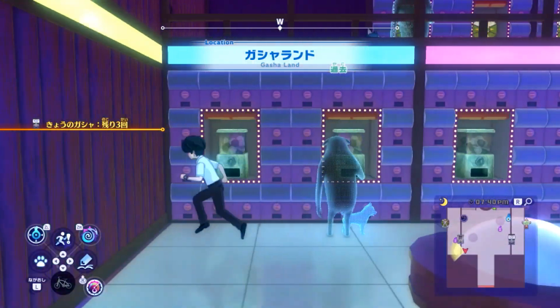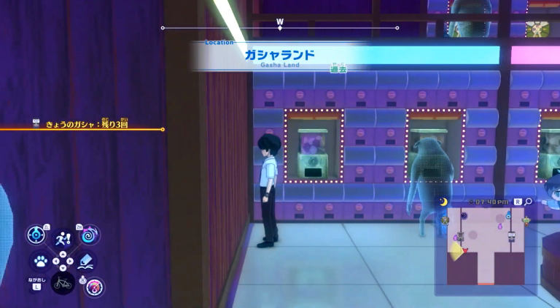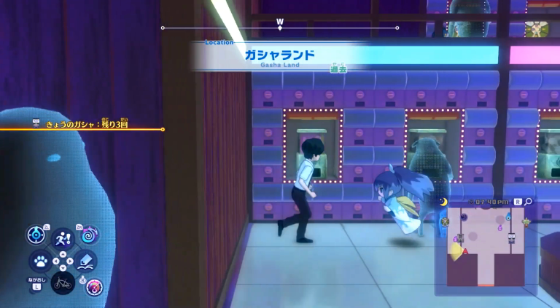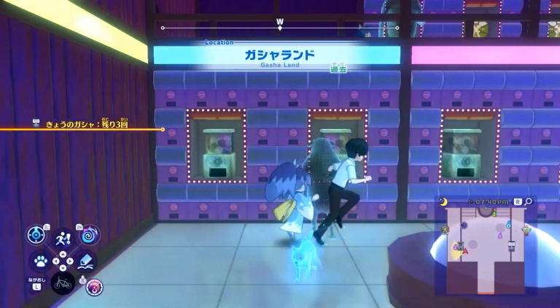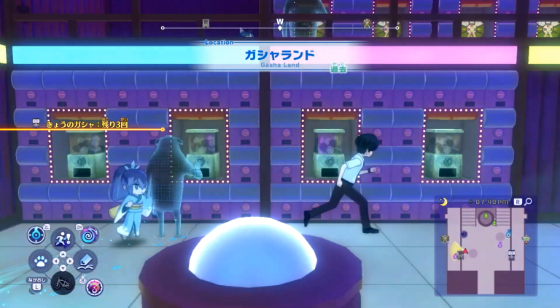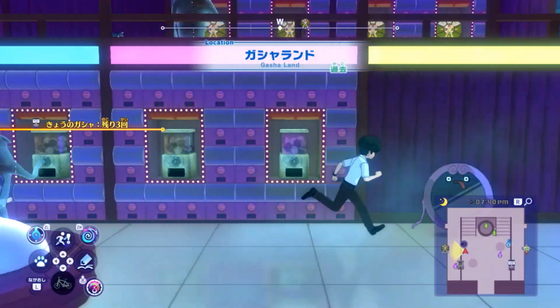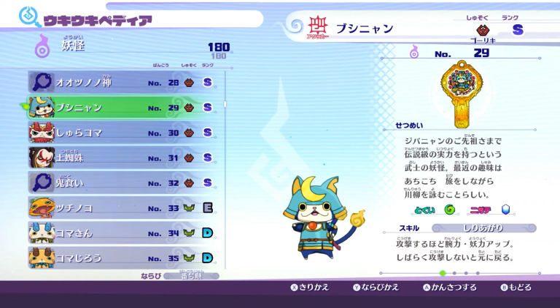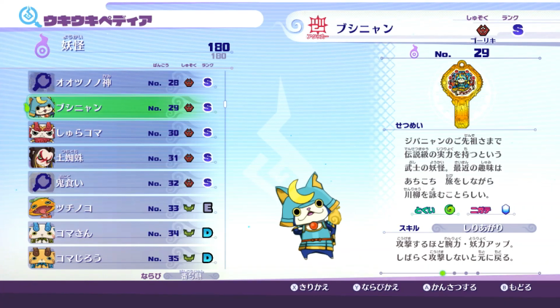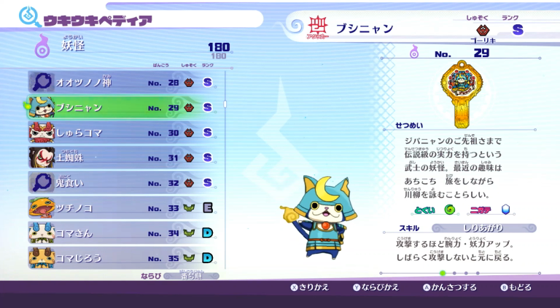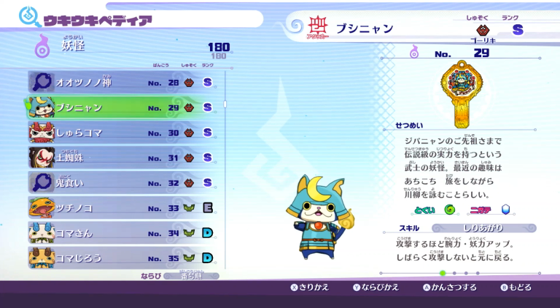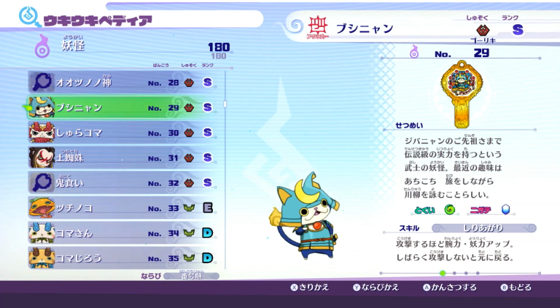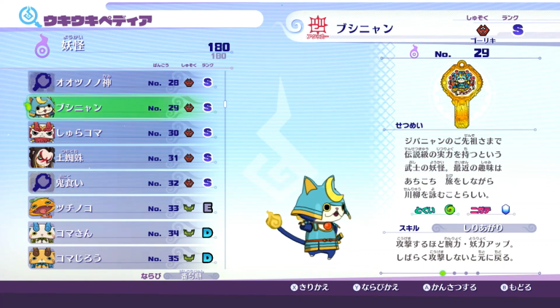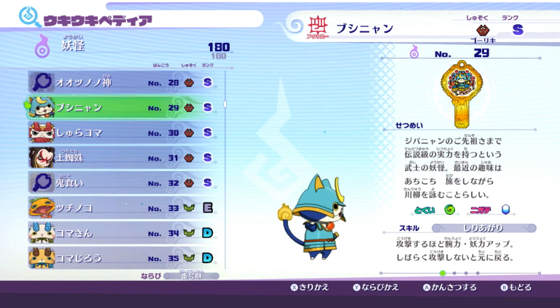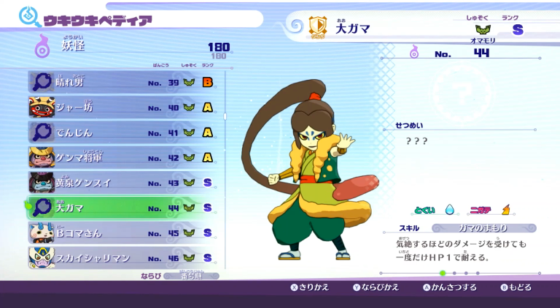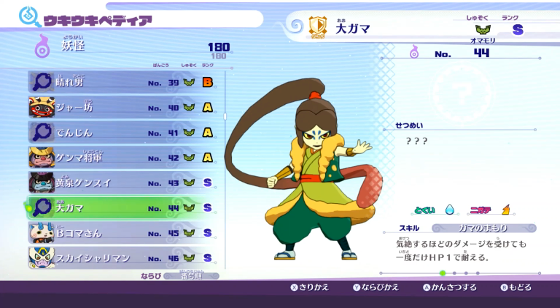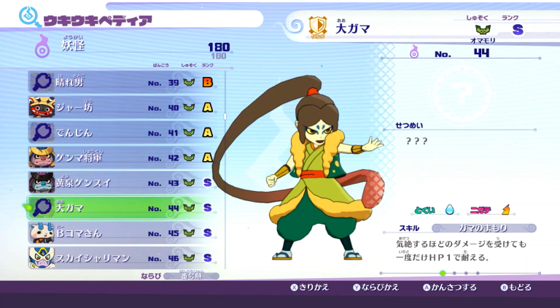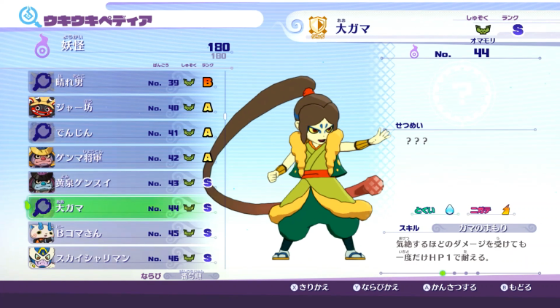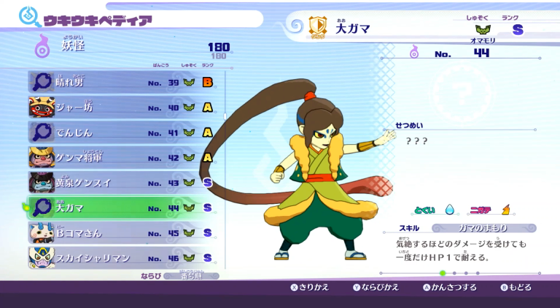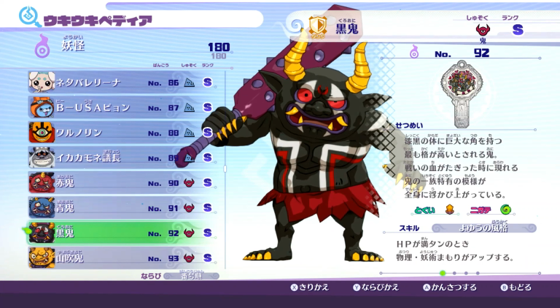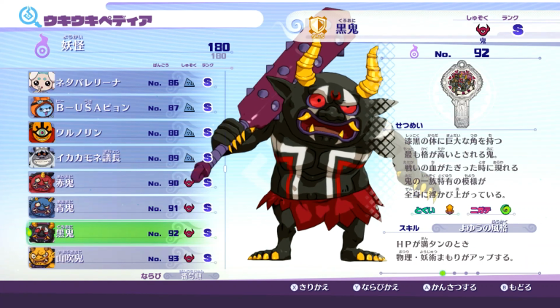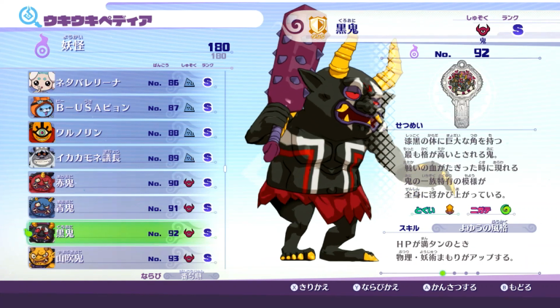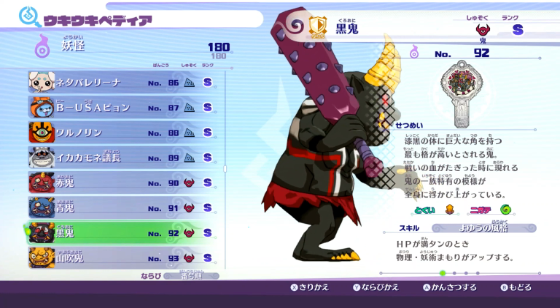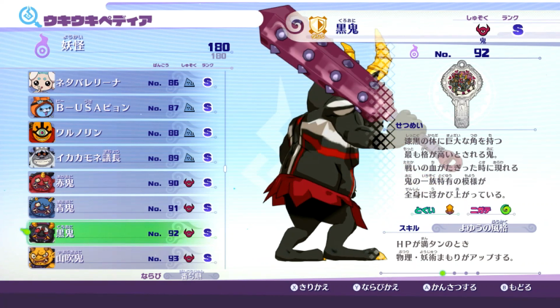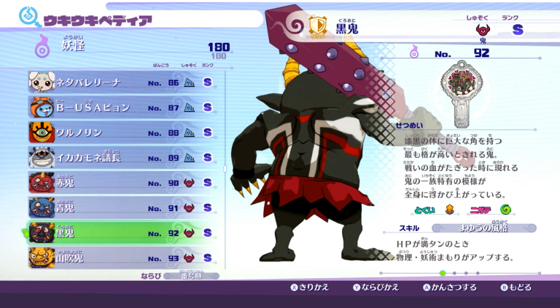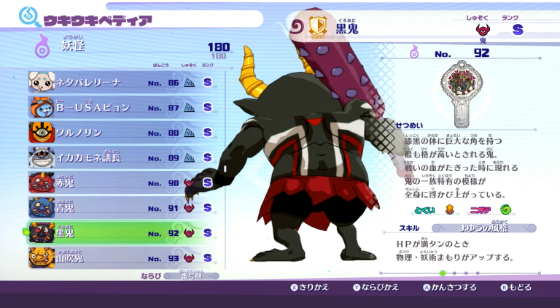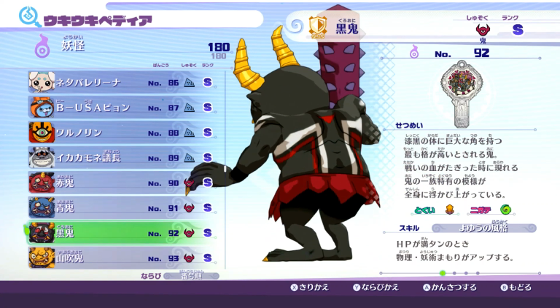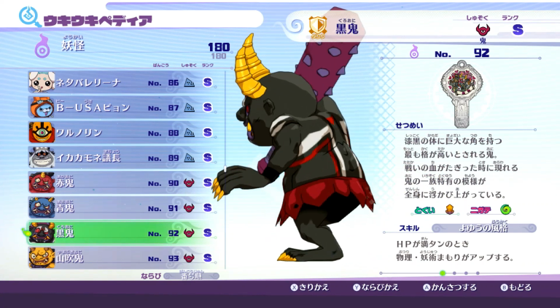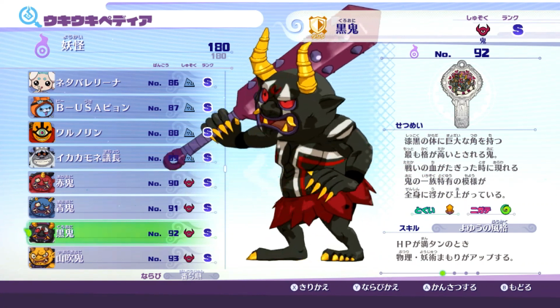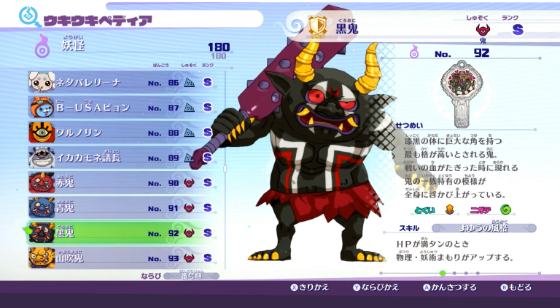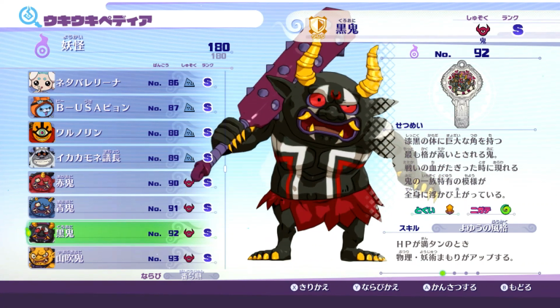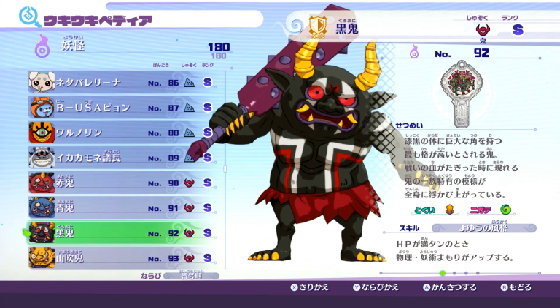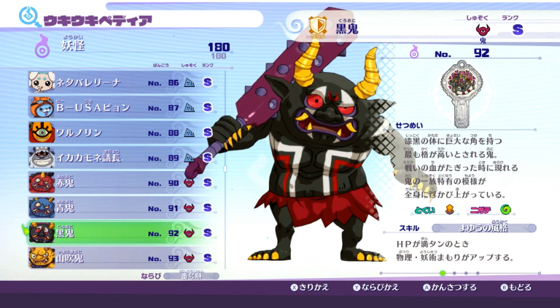Let's move on to the present Crank-A-Kai. The exclusives here are Shogunyon, Todorud, and Arachnus. Todorud can be fought in the Glitzy Bones area, but he can't drop any coin.